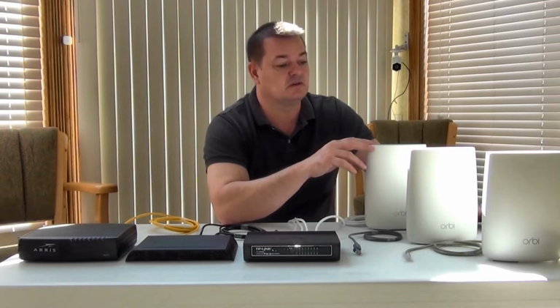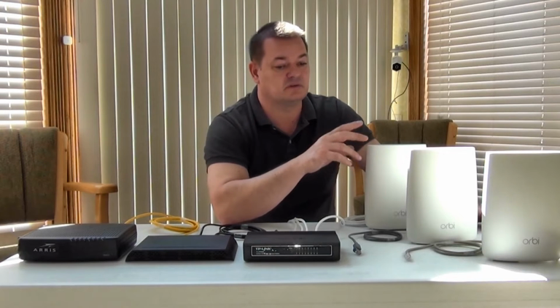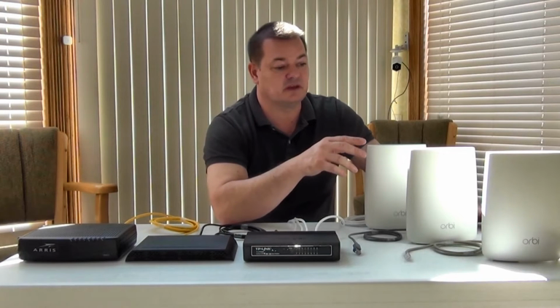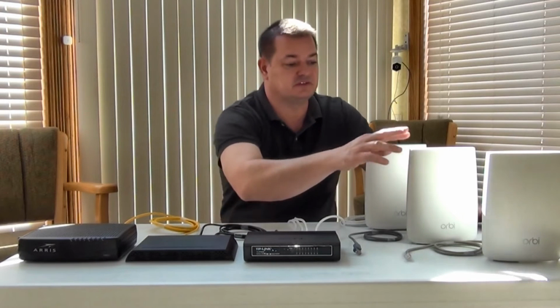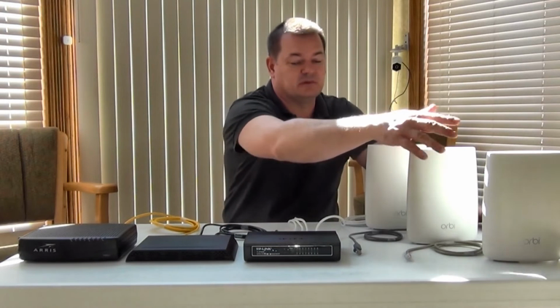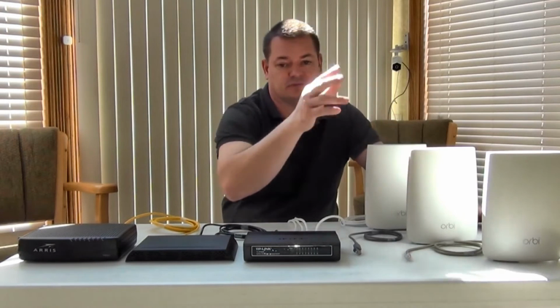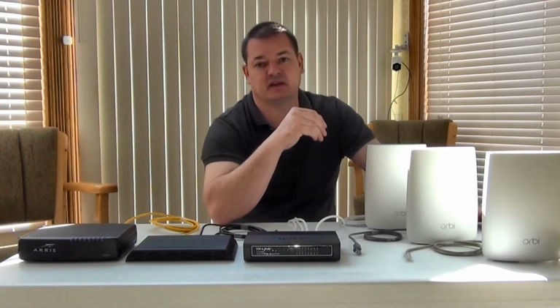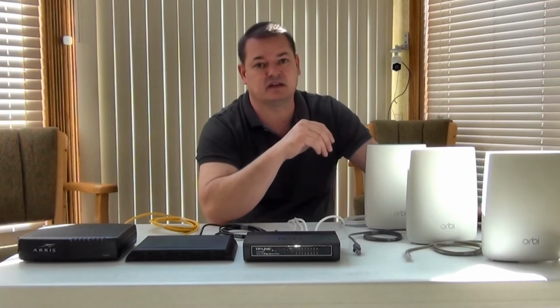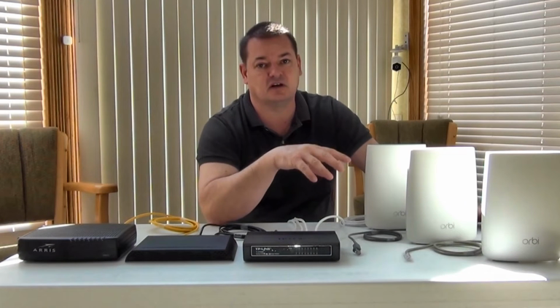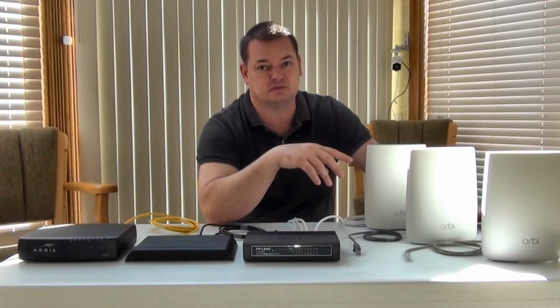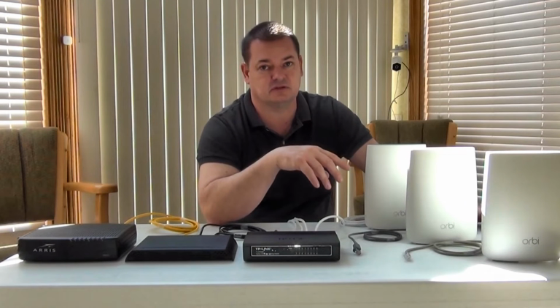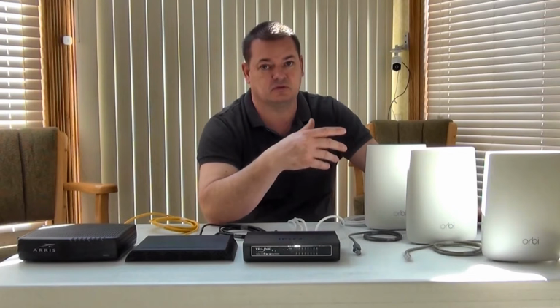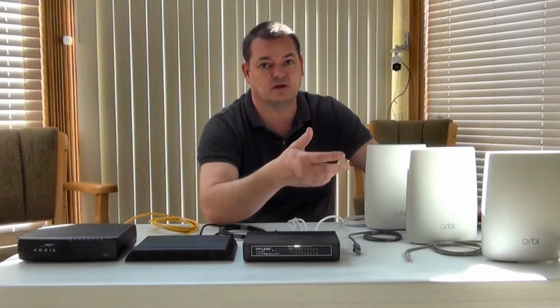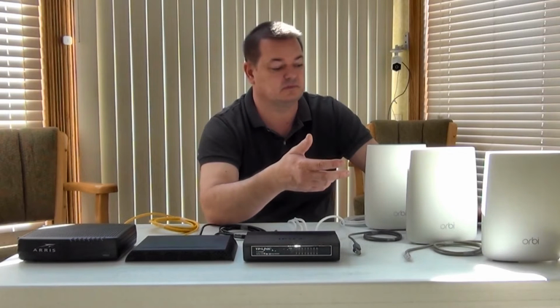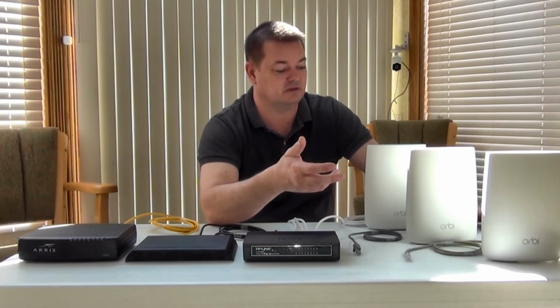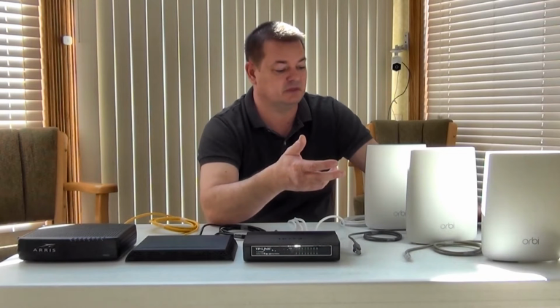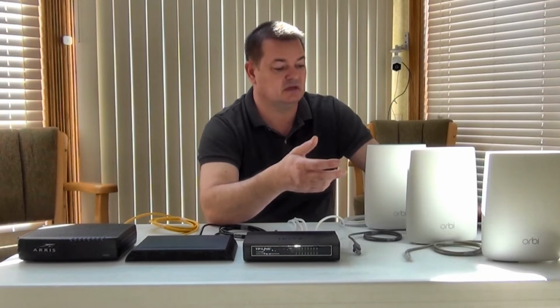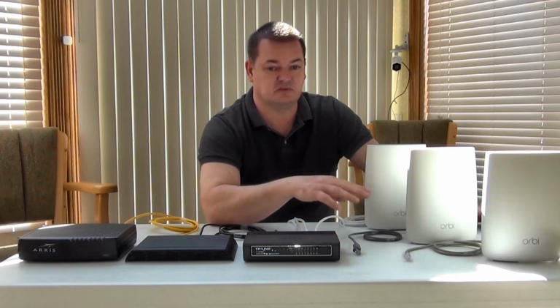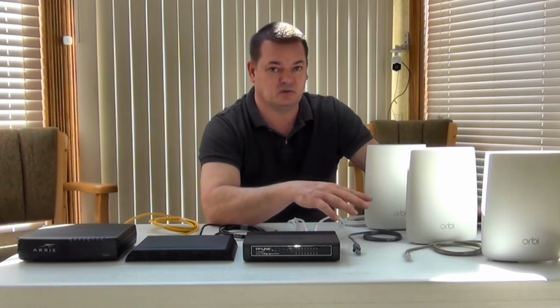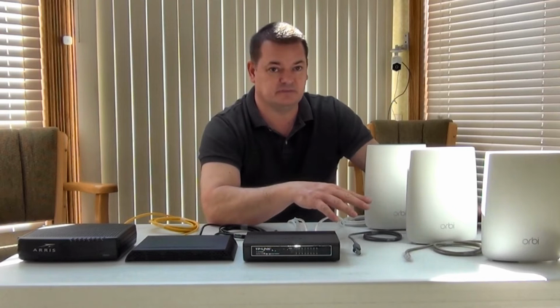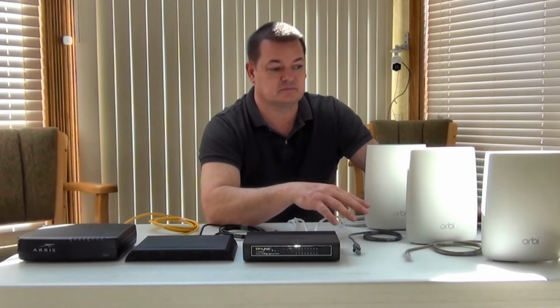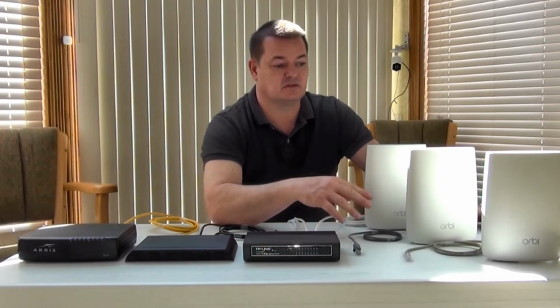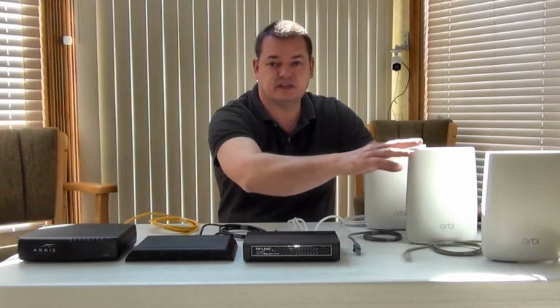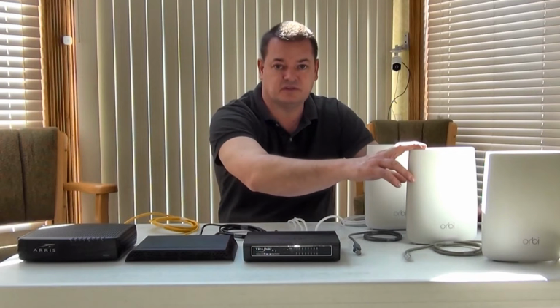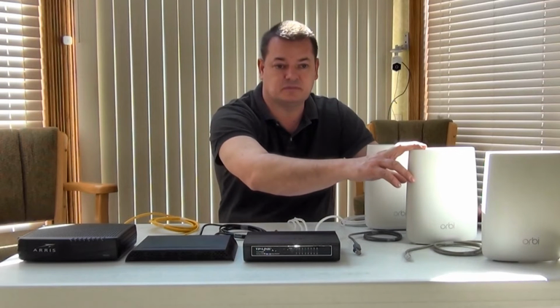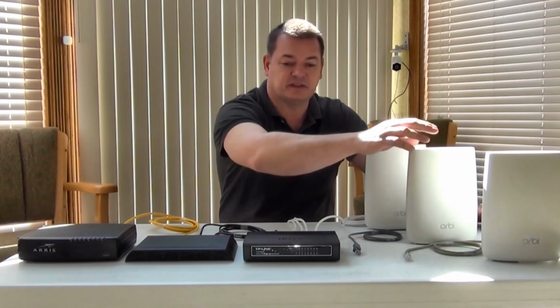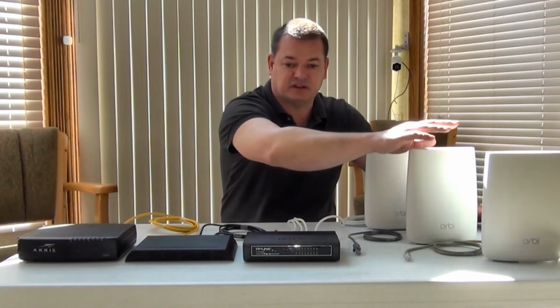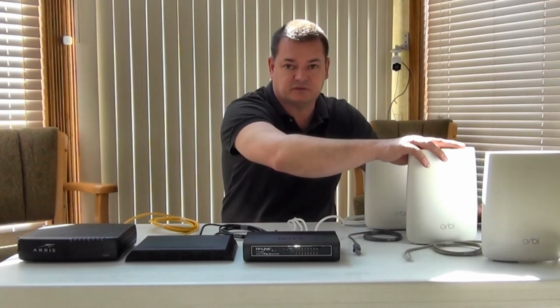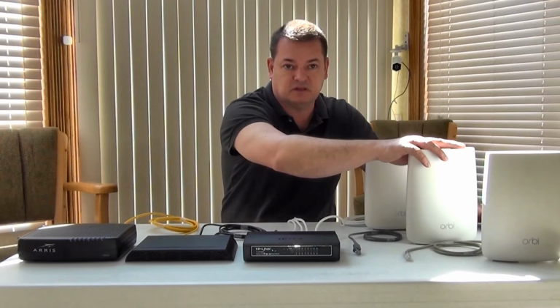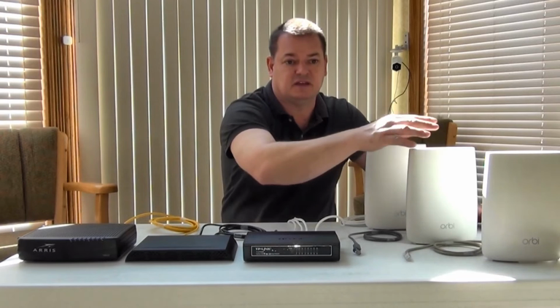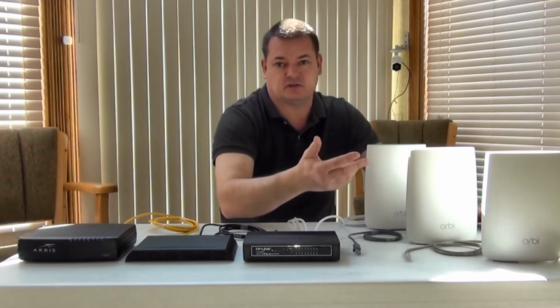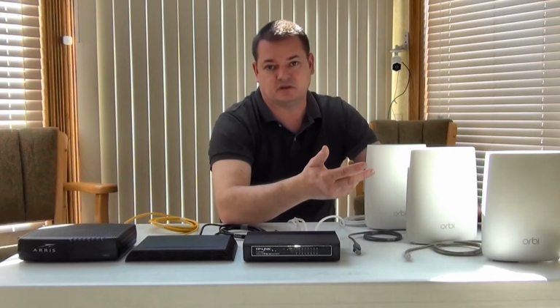The first way is just to put them in the house, plug them in, and let them talk back to each other through the wireless signal. Now if they're too far away, they're already getting a weak signal, so anything connected to them is just going to be slow.